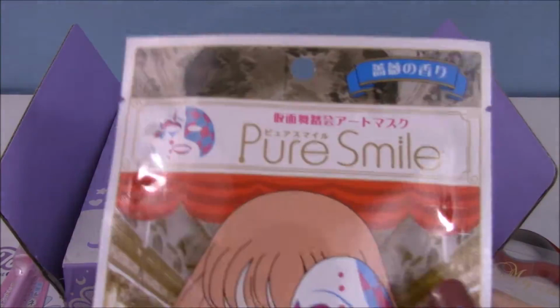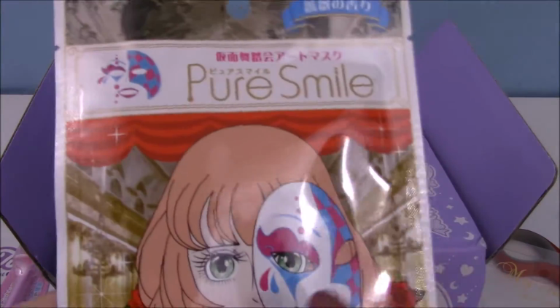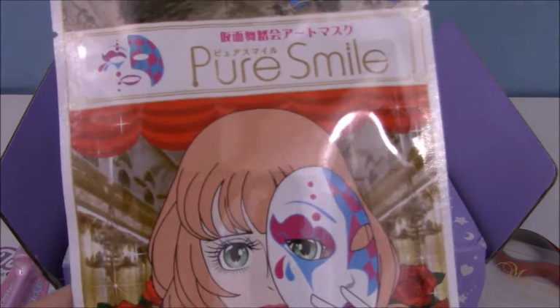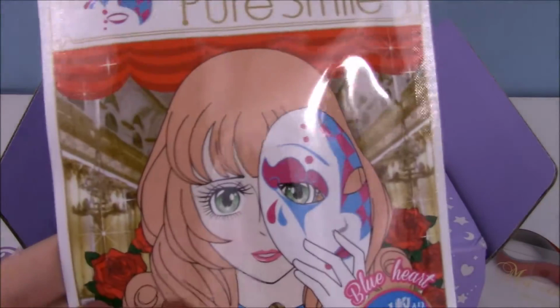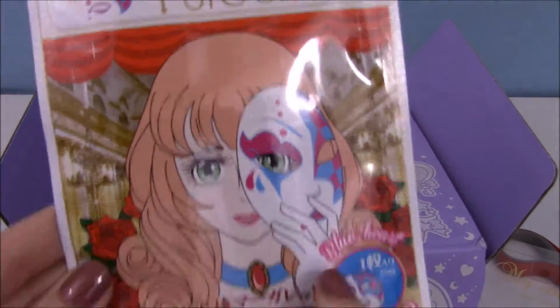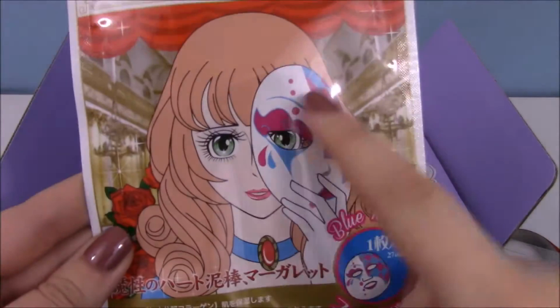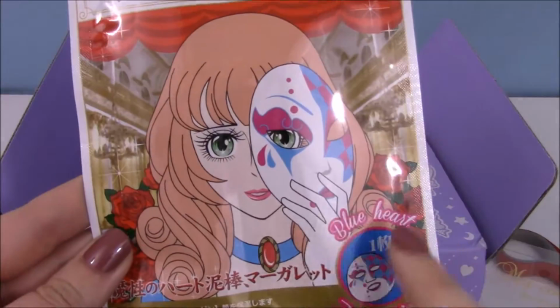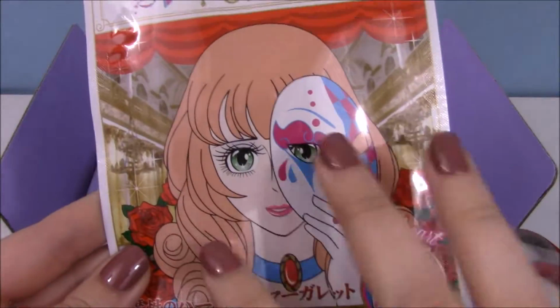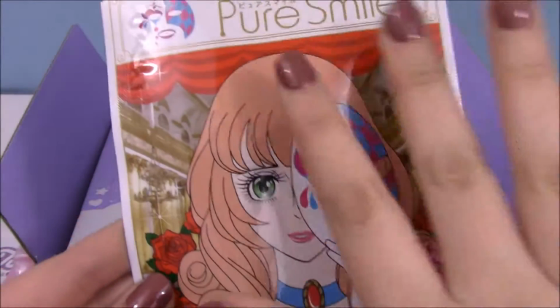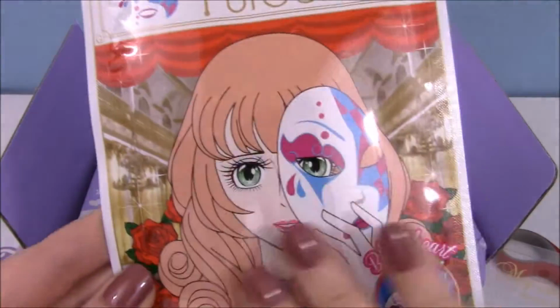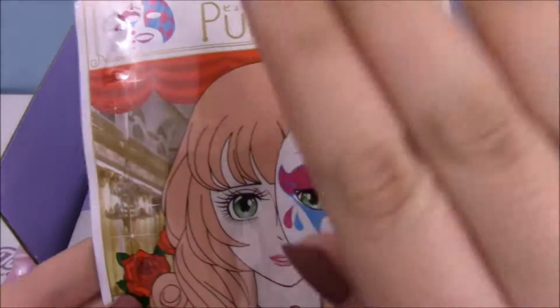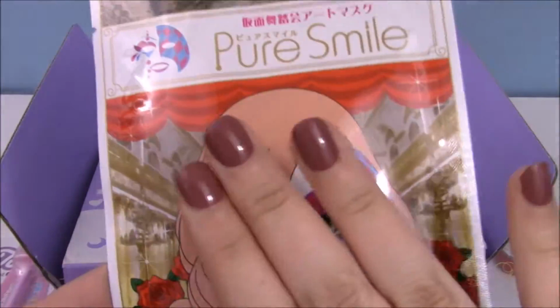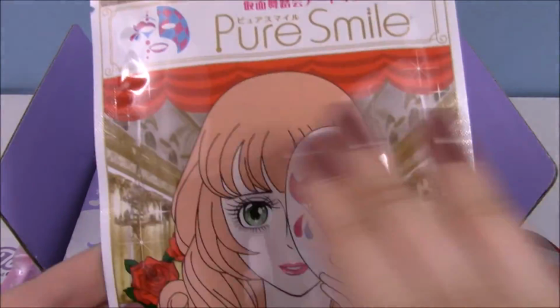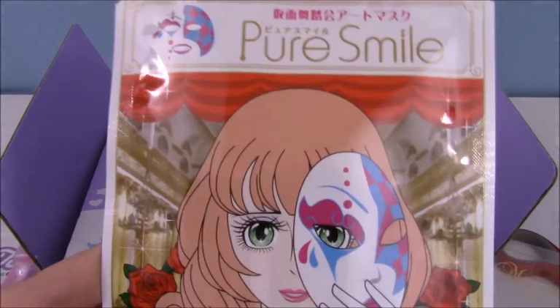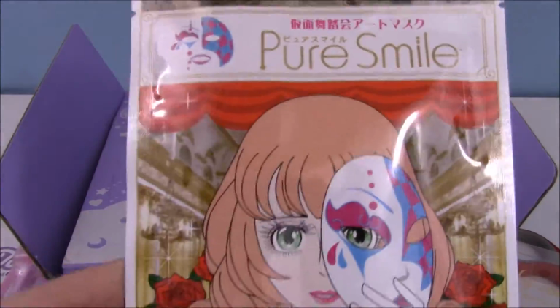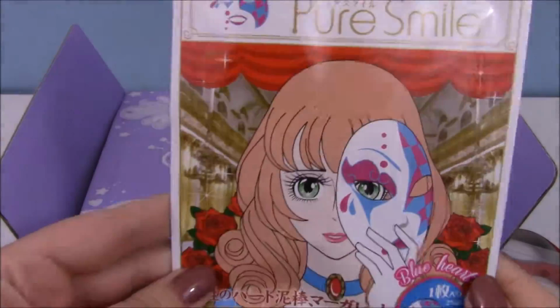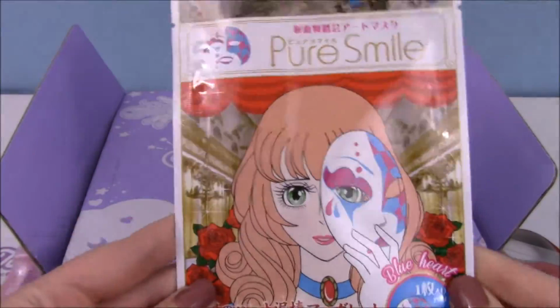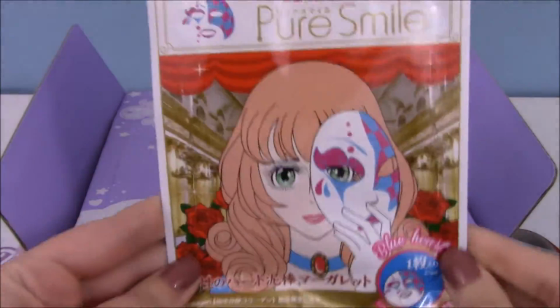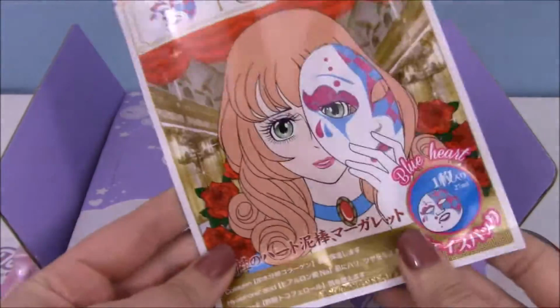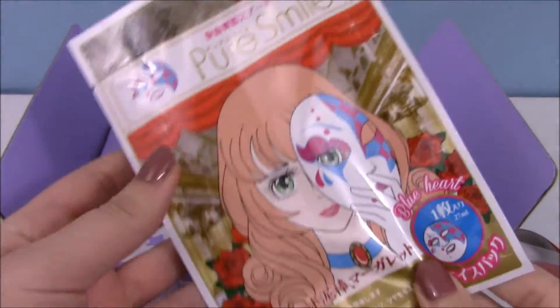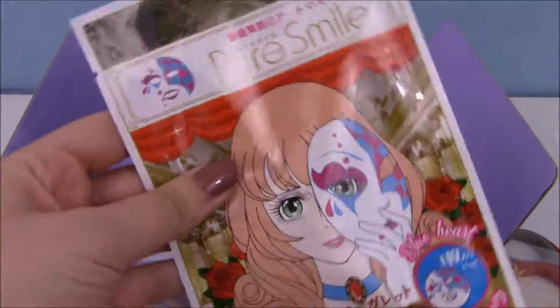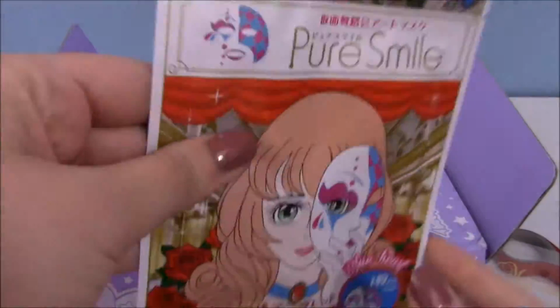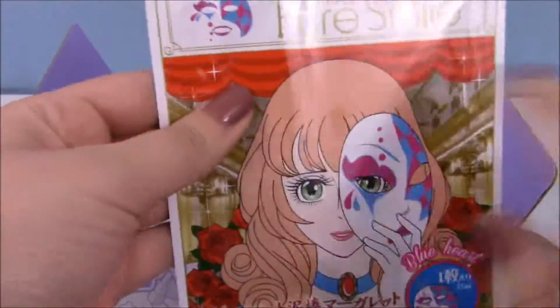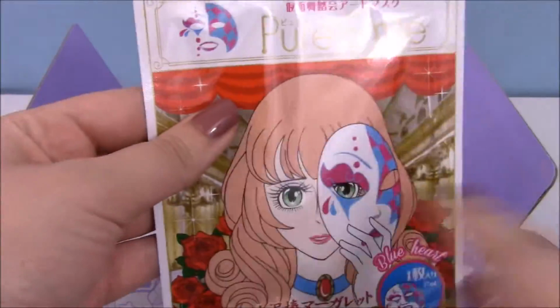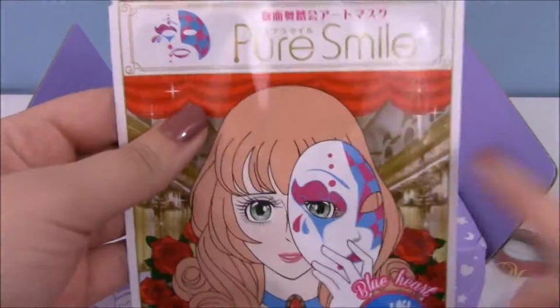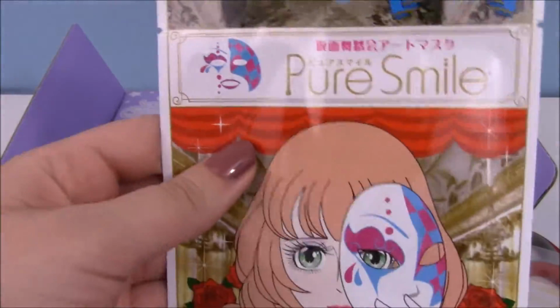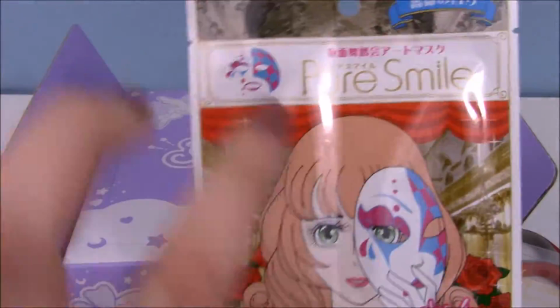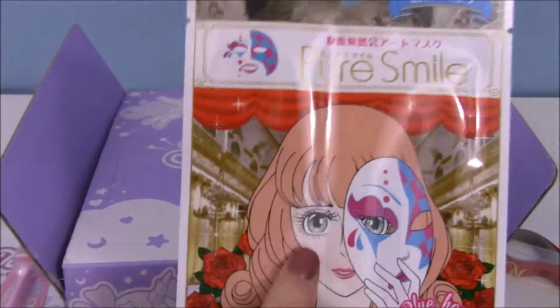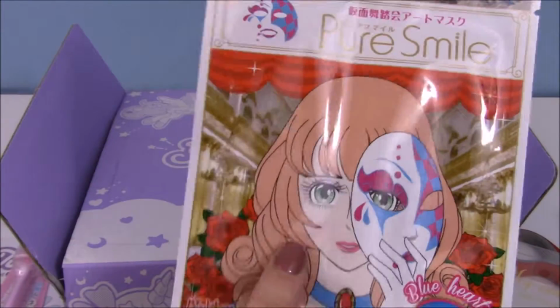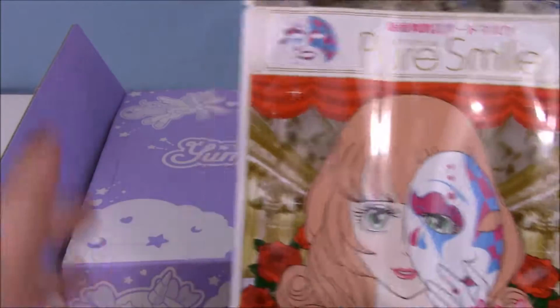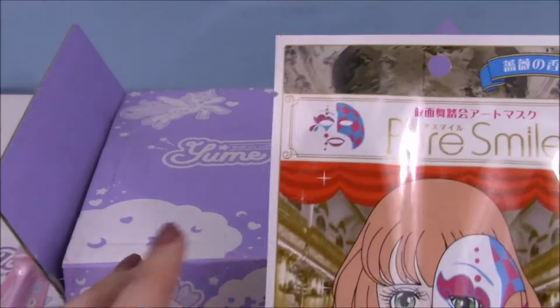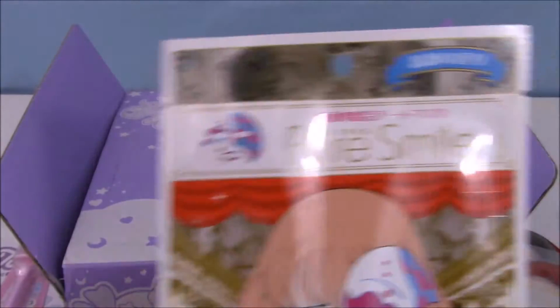So this is really cool — it's like this masquerade mask that you can actually apply straight to your face. It's super awesome, but I'm not going to be taking it out, because you should only take it out when you're going to wear it.